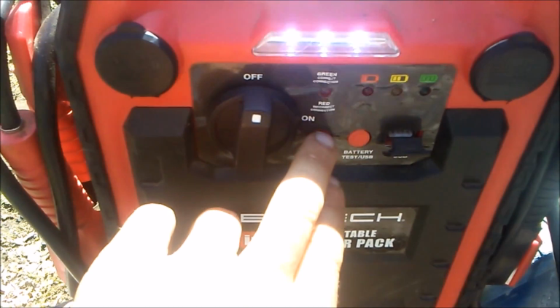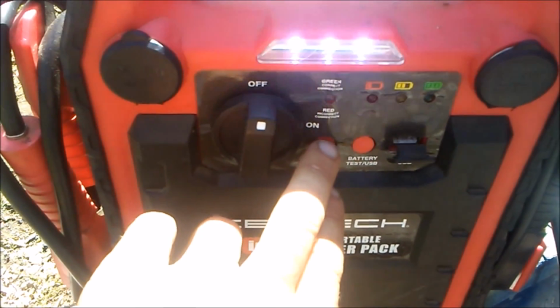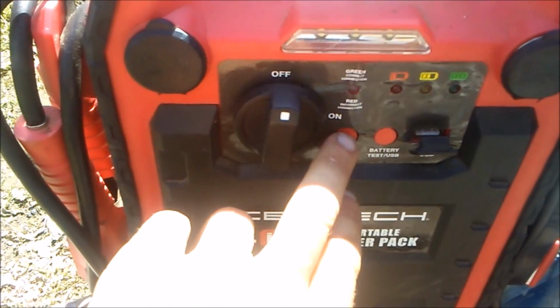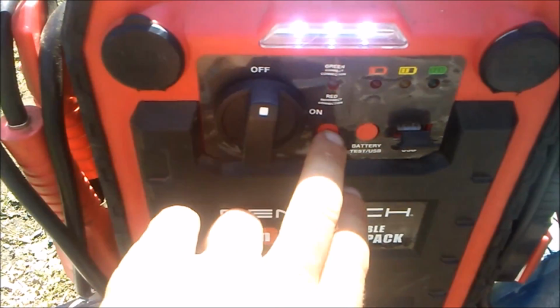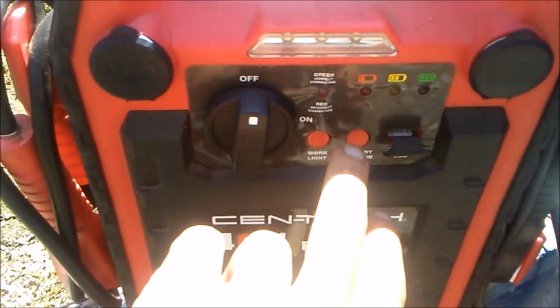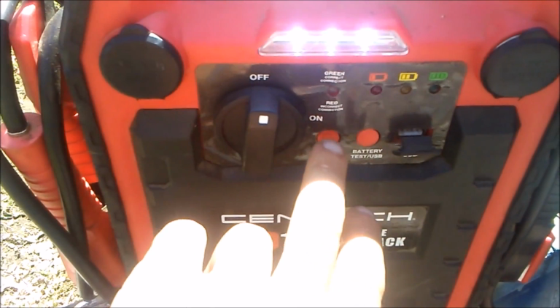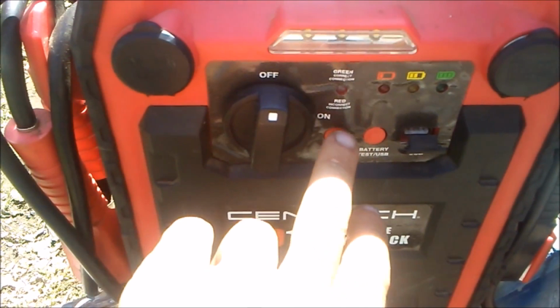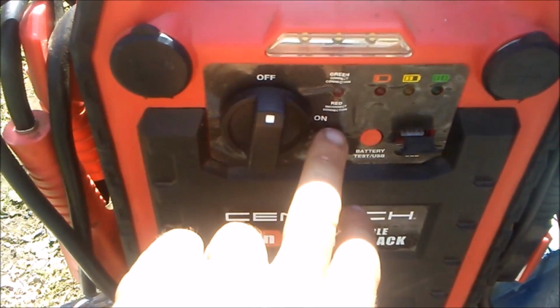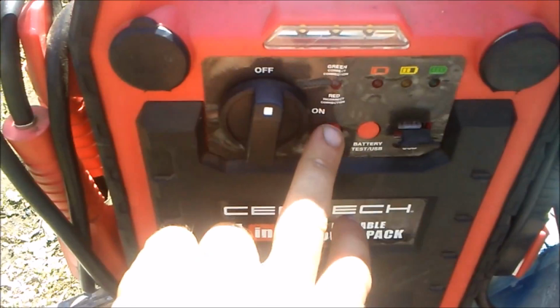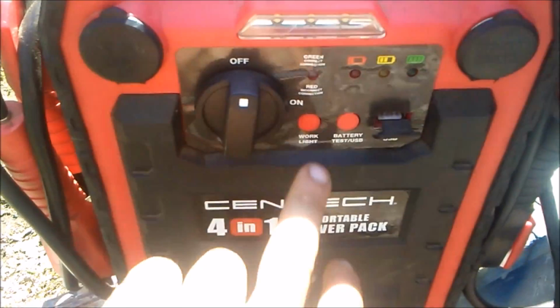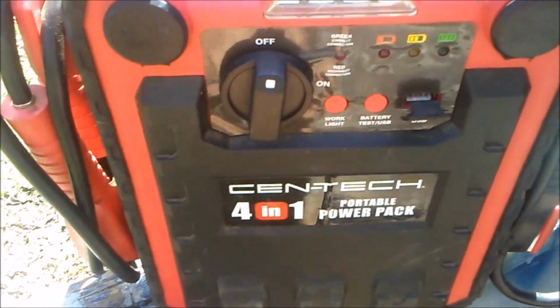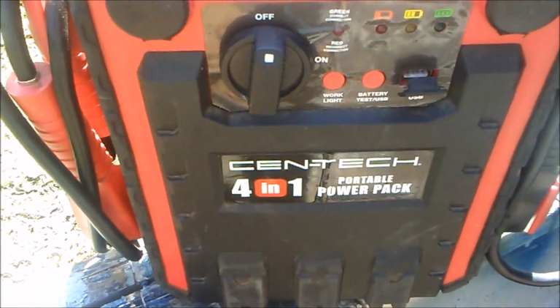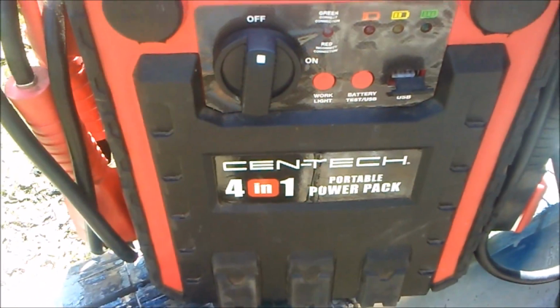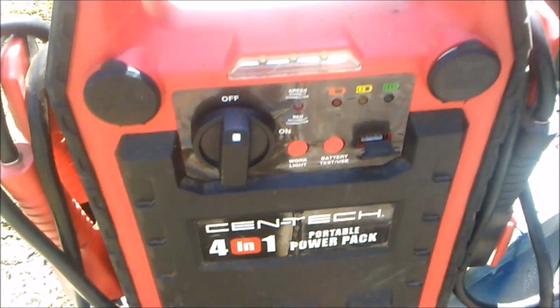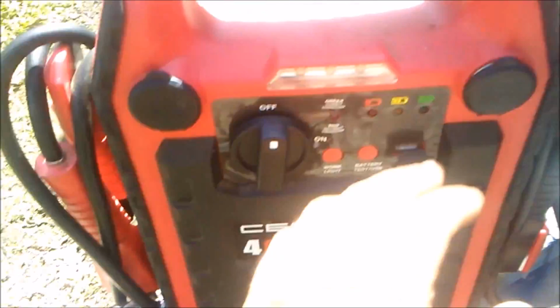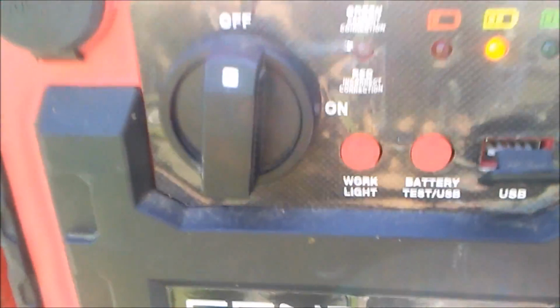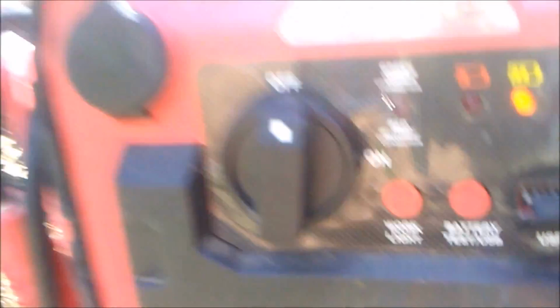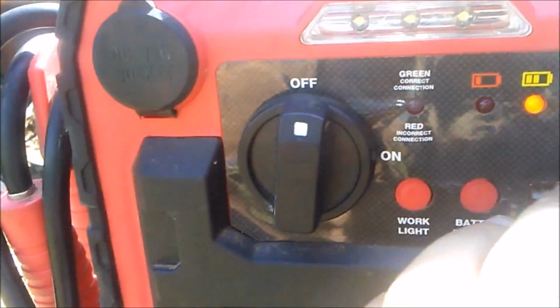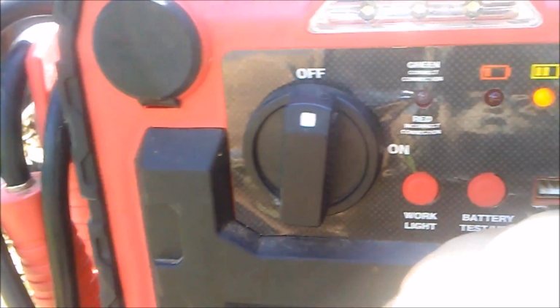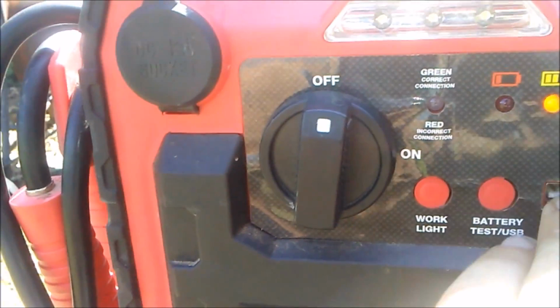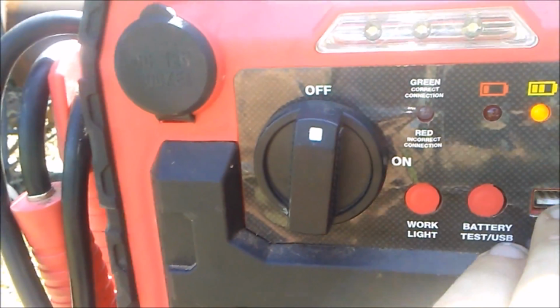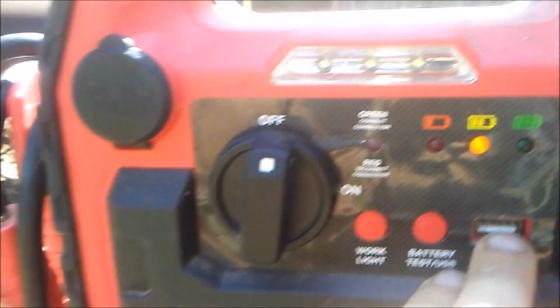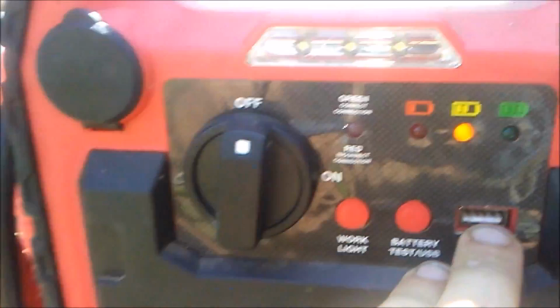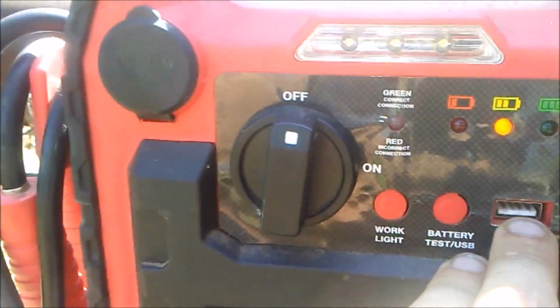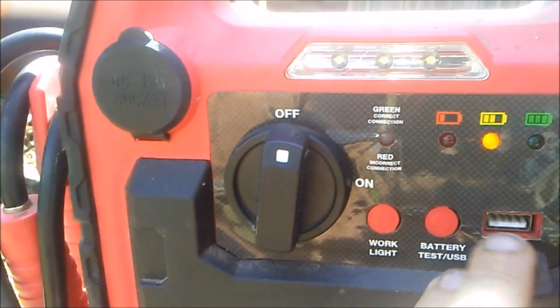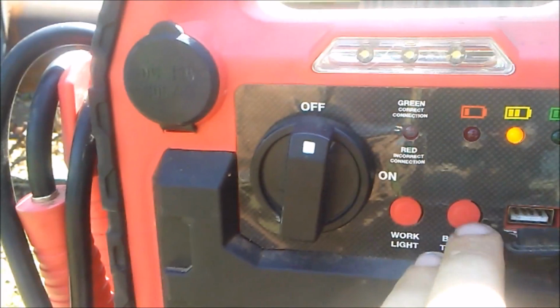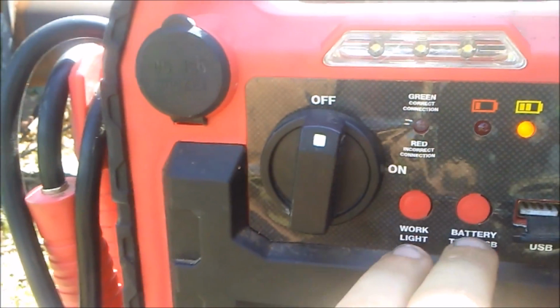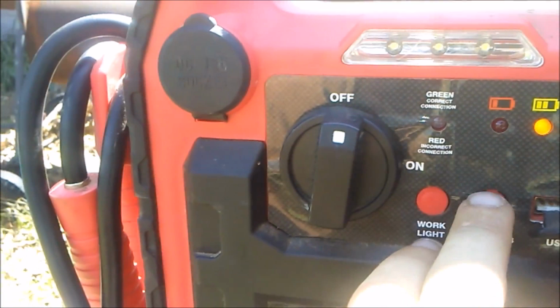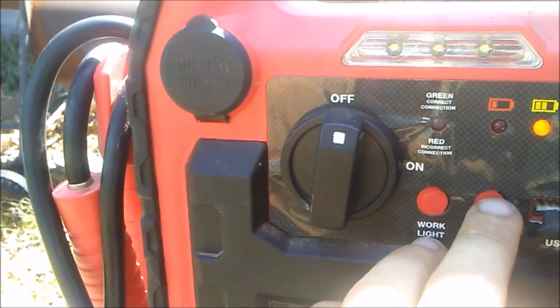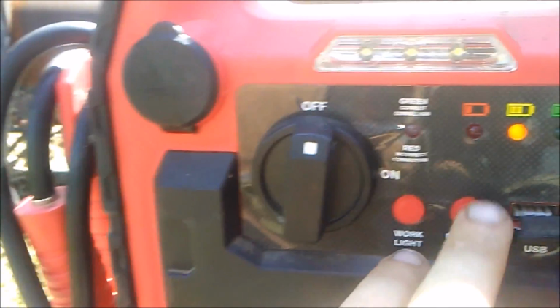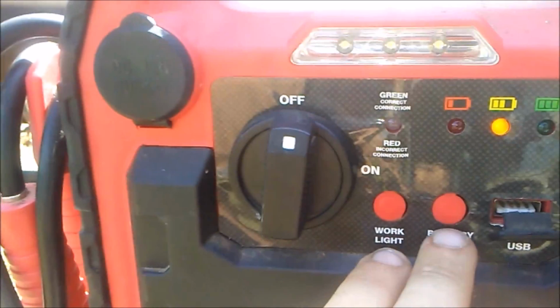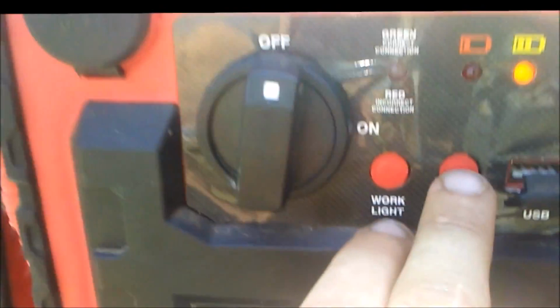The spotlight has on-all-the-time mode, fast flashing, and slow flashing. Then the USB plug right here is turned on and off by this button.